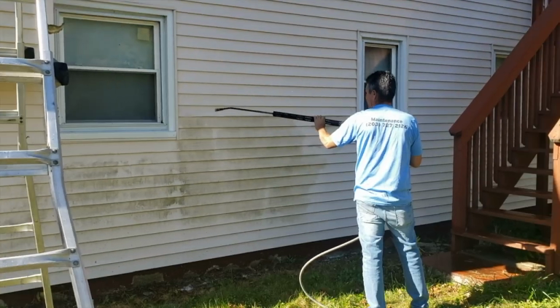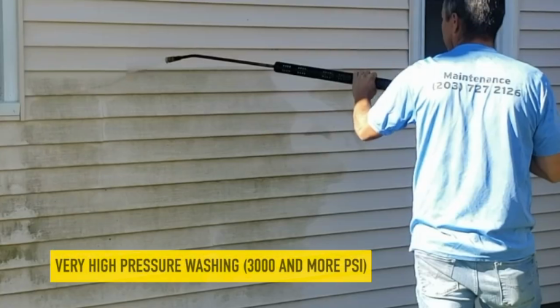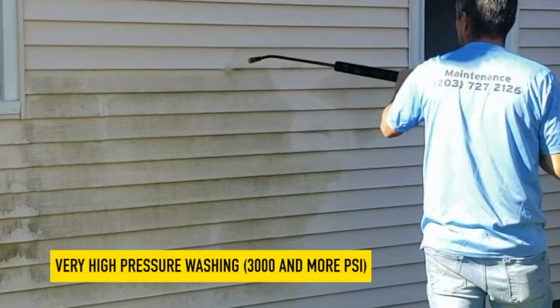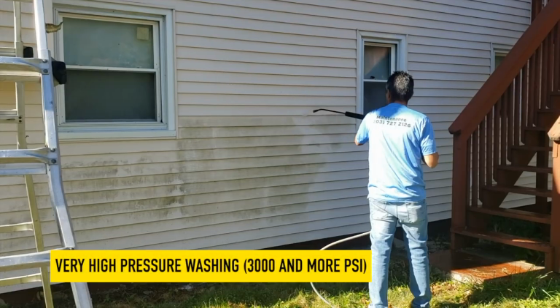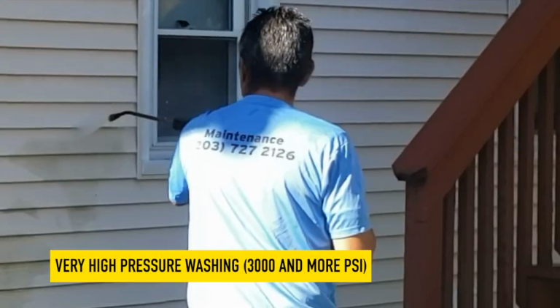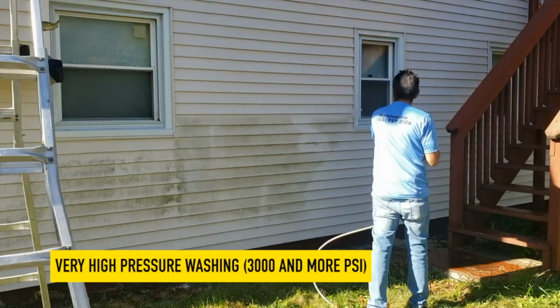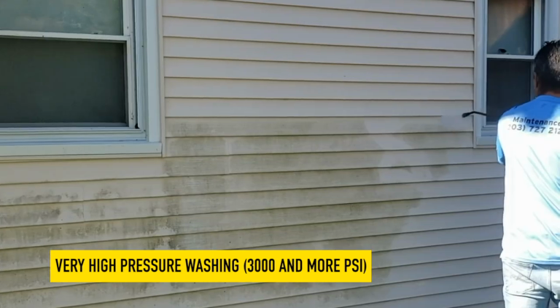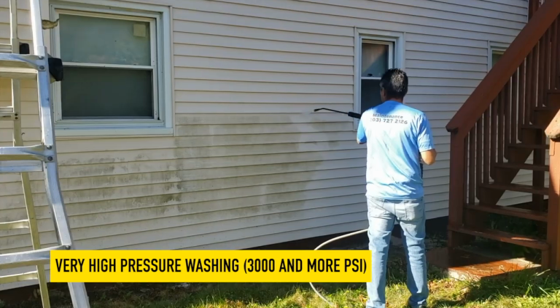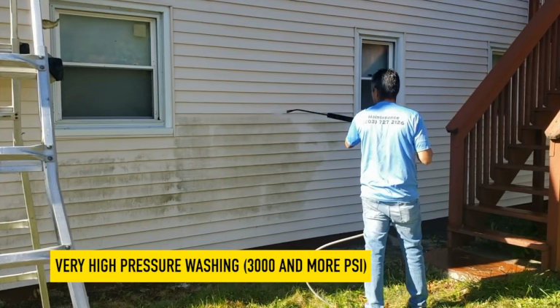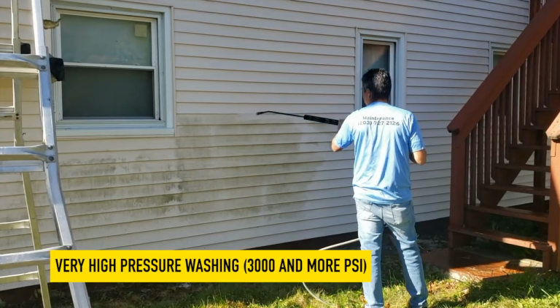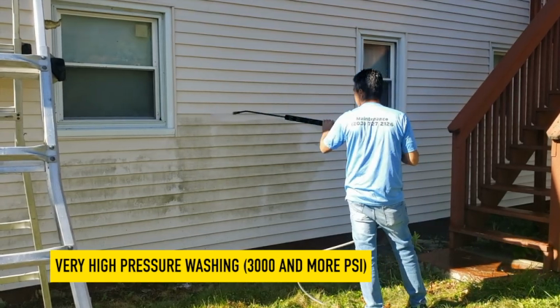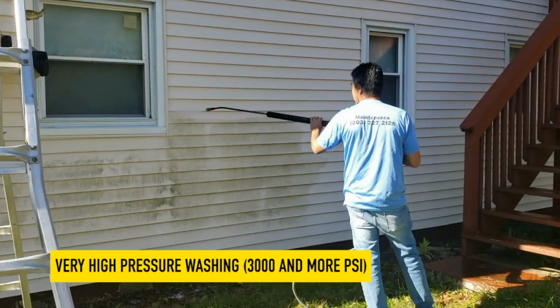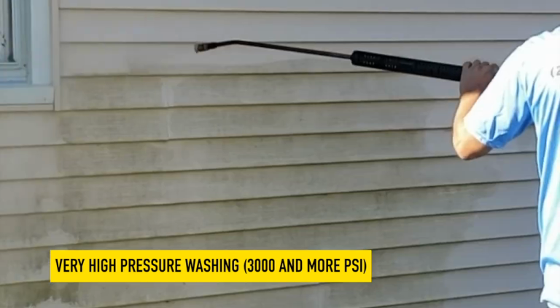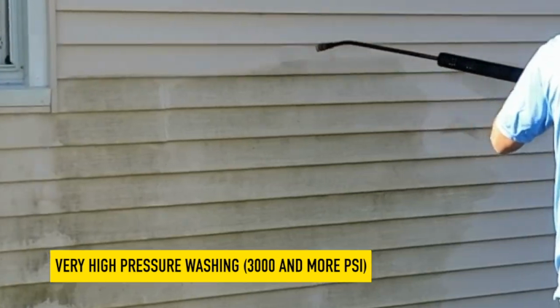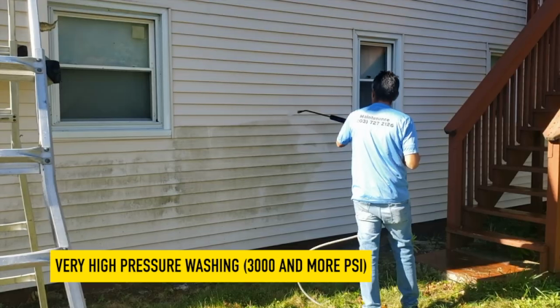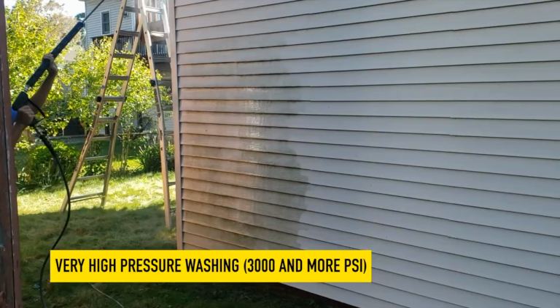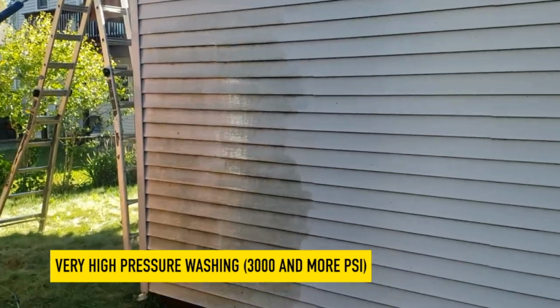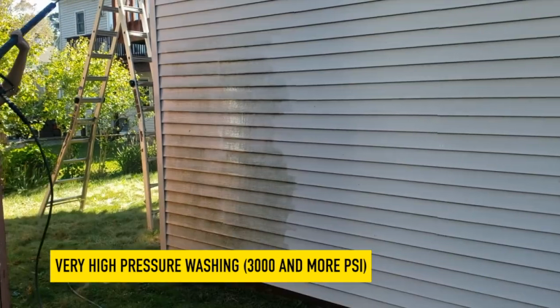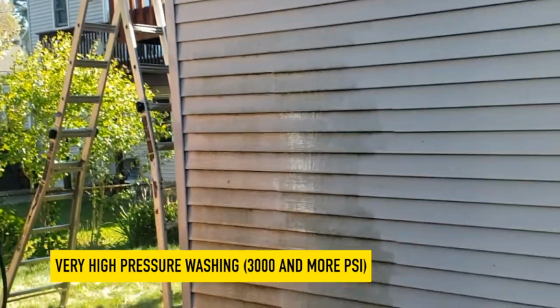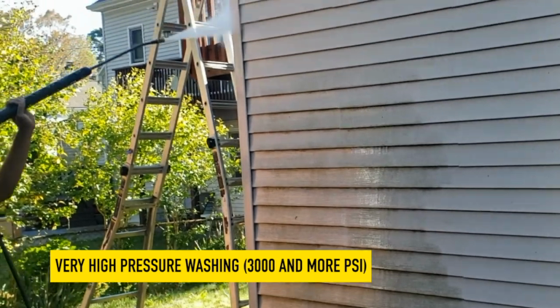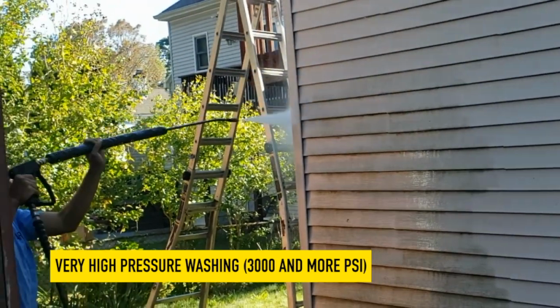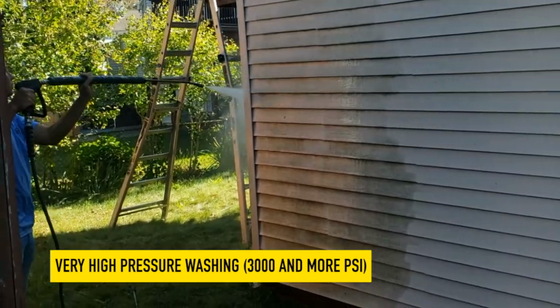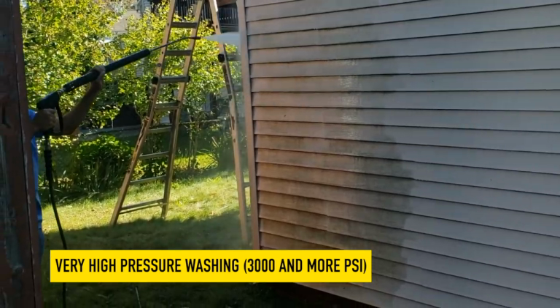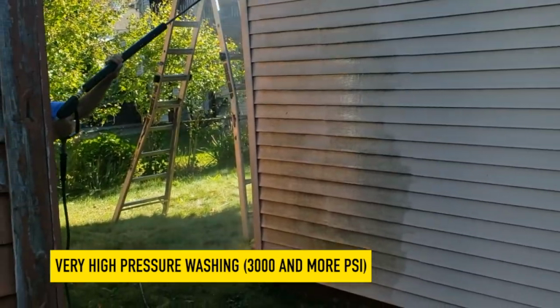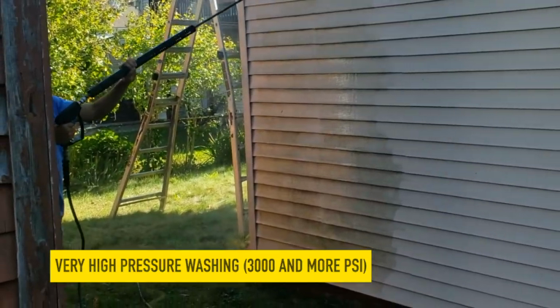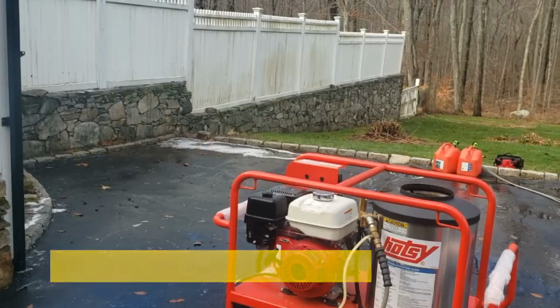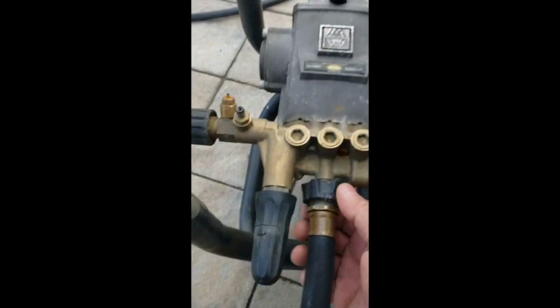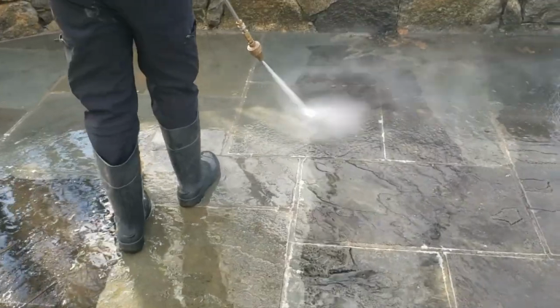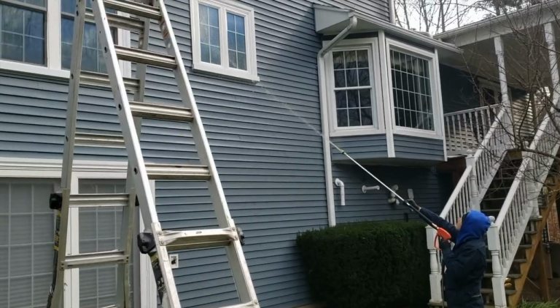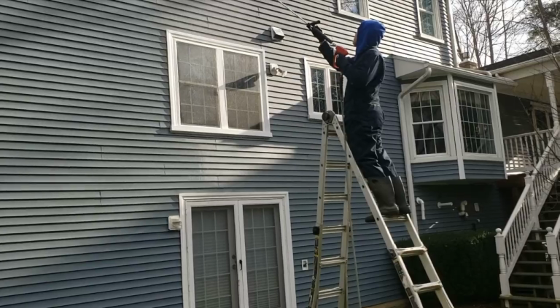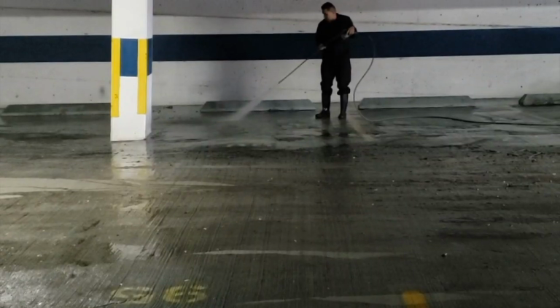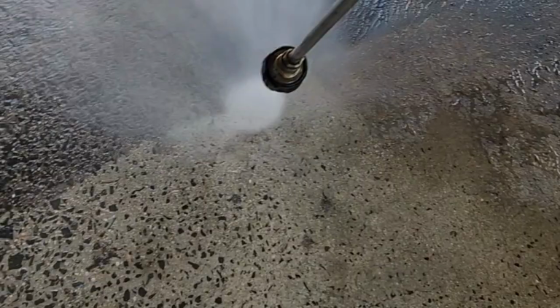Very high pressure is over 3,000 PSI. Reserve for industrial and commercial applications, such as graffiti removal or heavy-duty construction equipment cleaning. Not recommended for residential use, due to the high risk of causing damage.